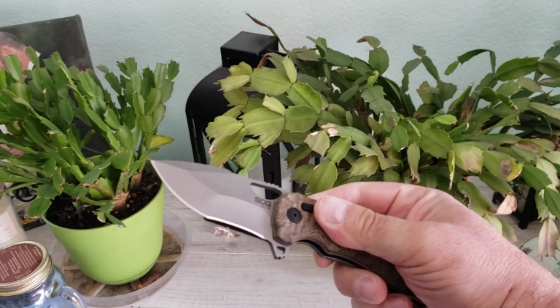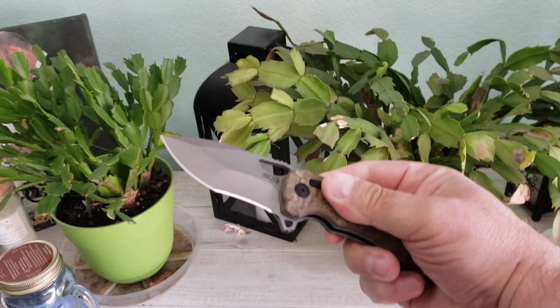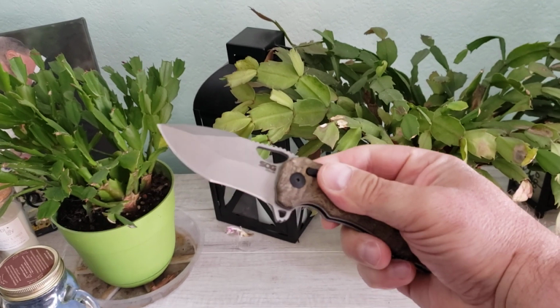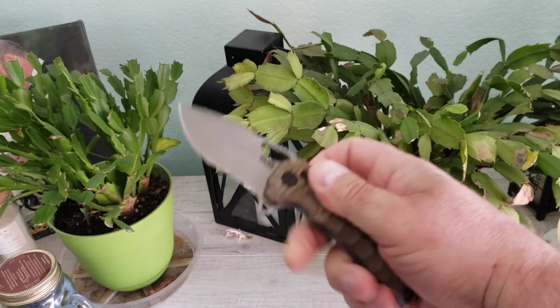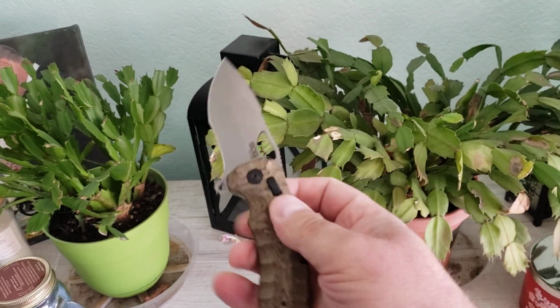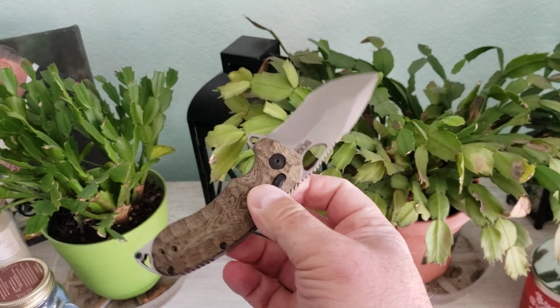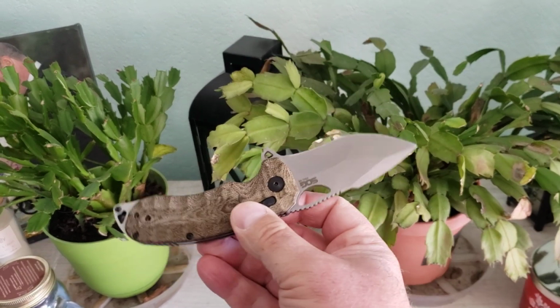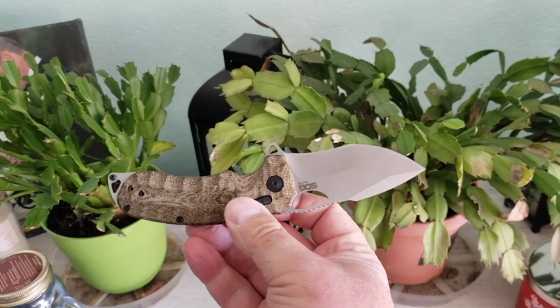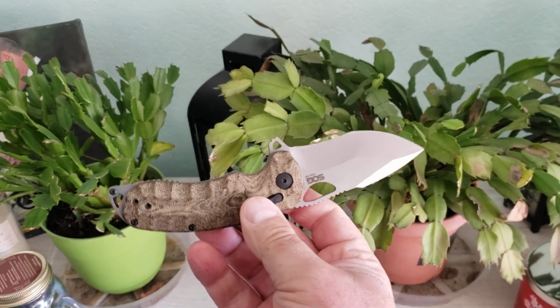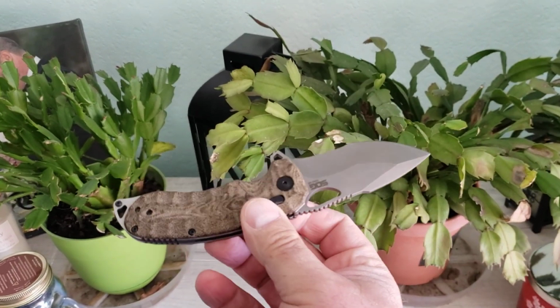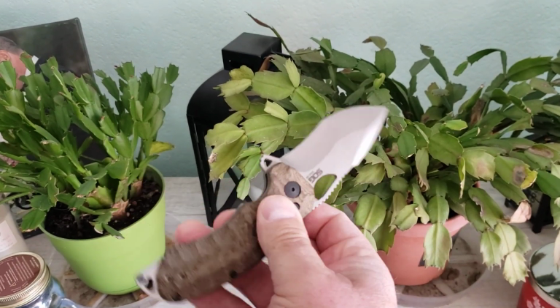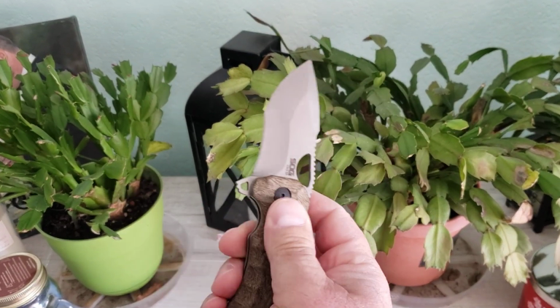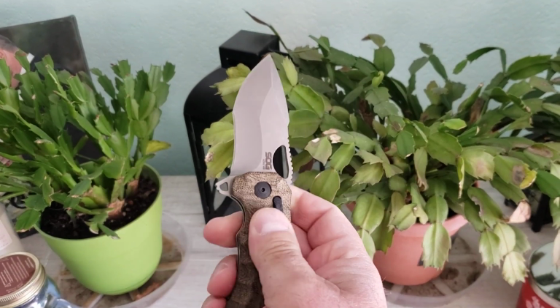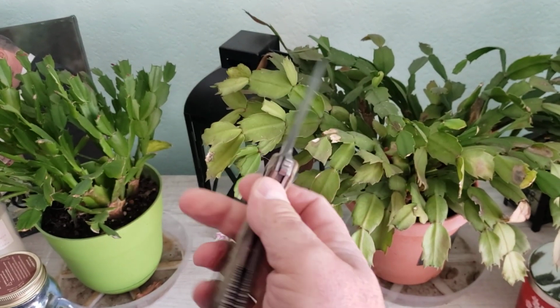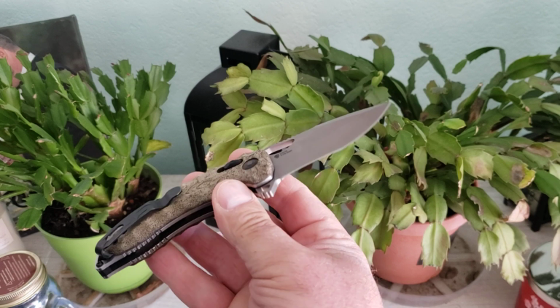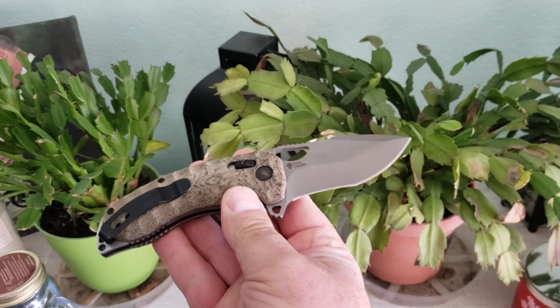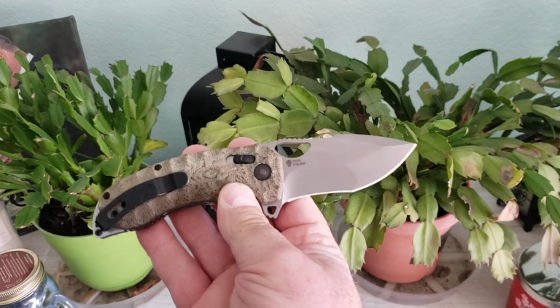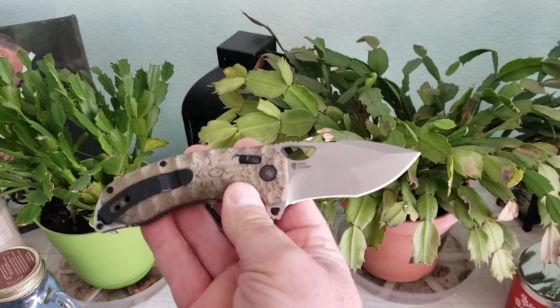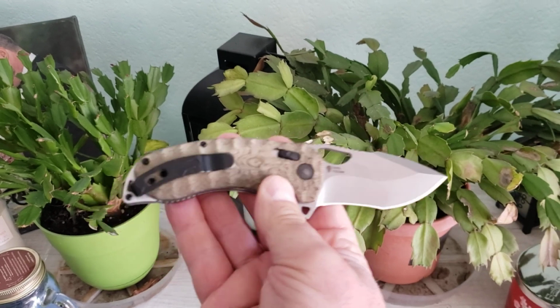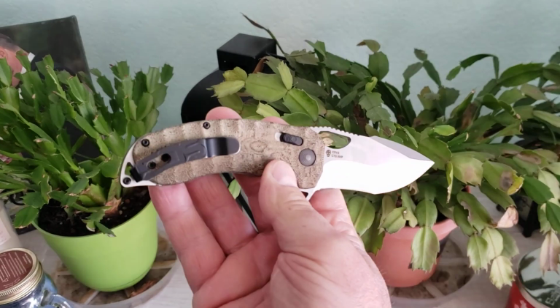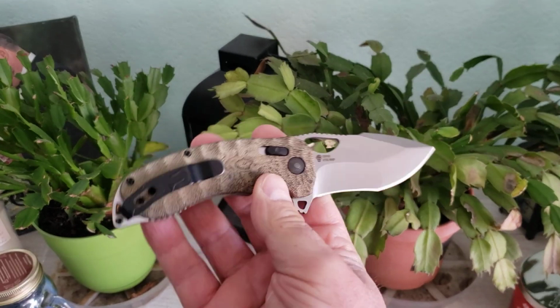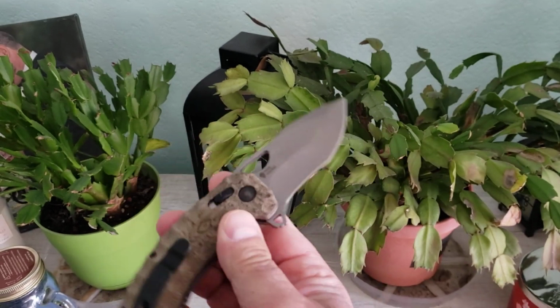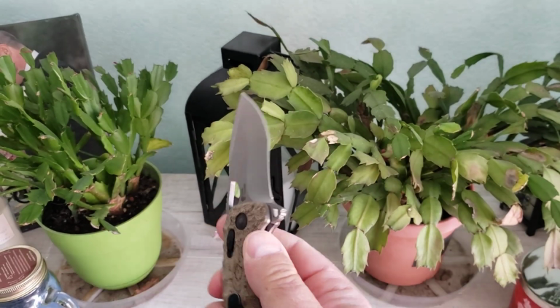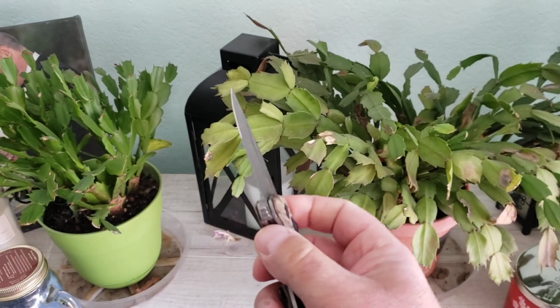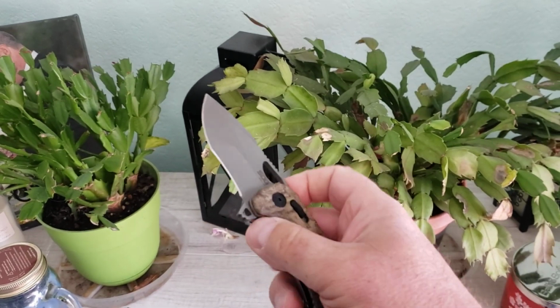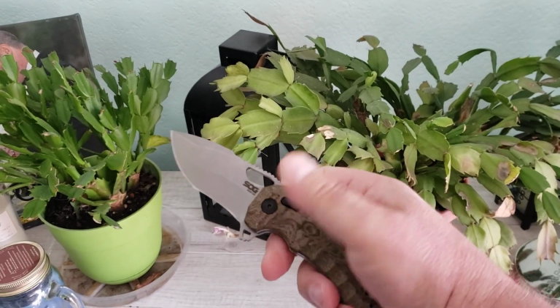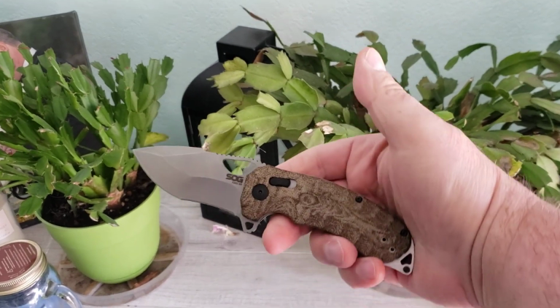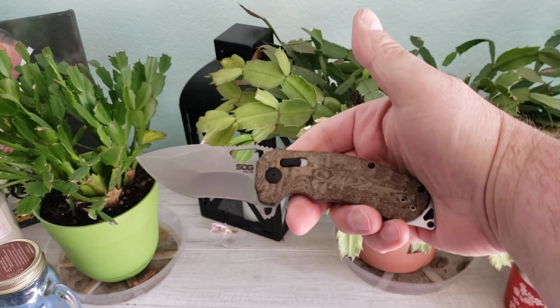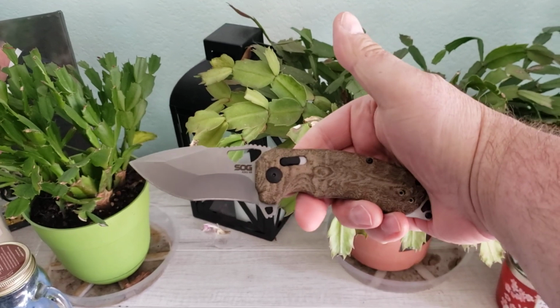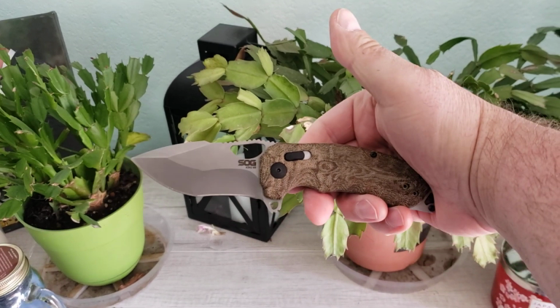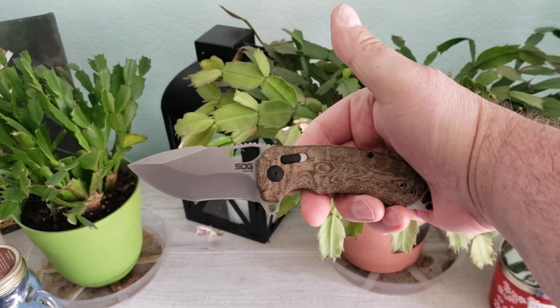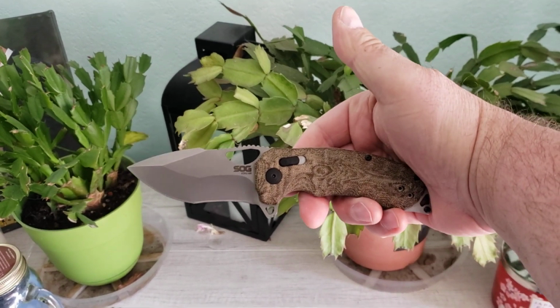I love this thing. Now, they have released a light version, an LTE version, which is, I think, carbon fiber. And I don't know — they made some changes to it. But I got to tell you, this one, the stock version, is just a fantastic knife.